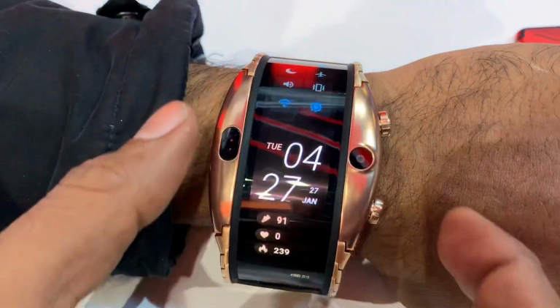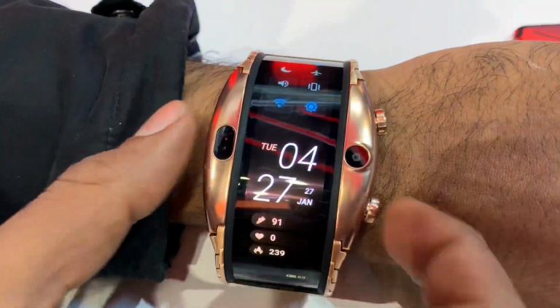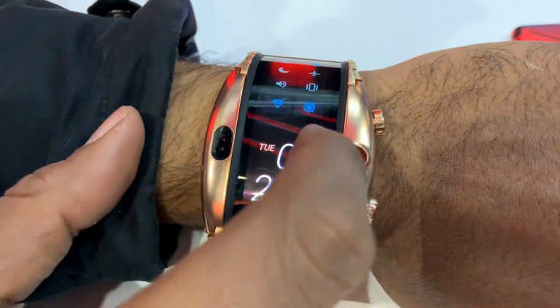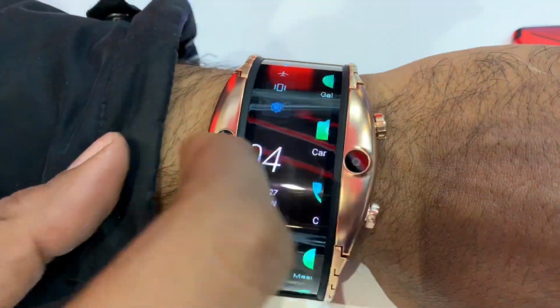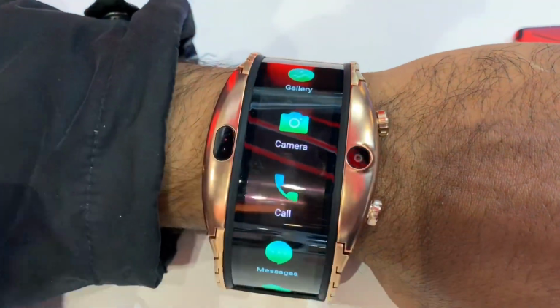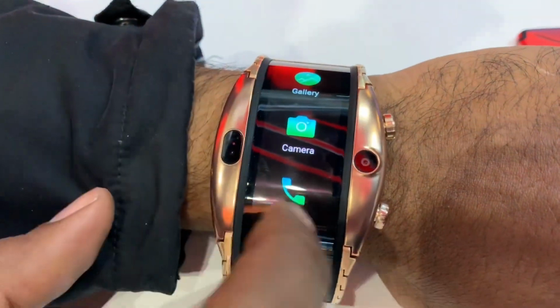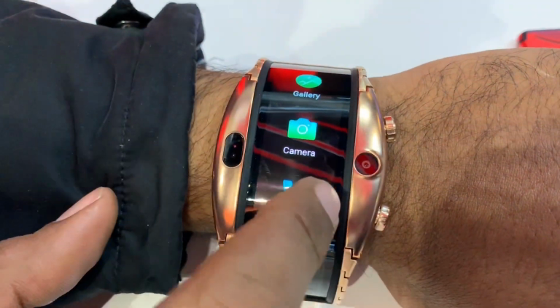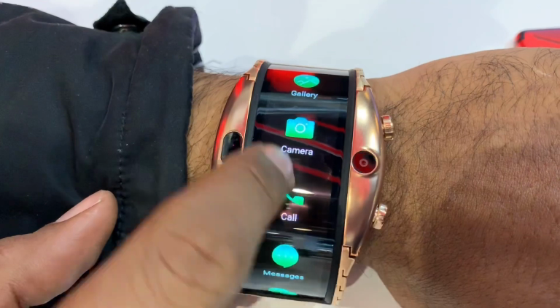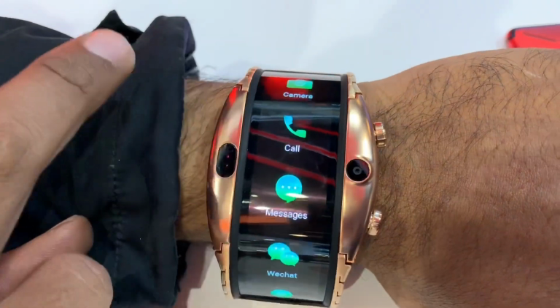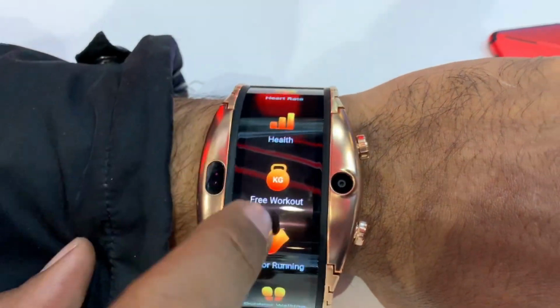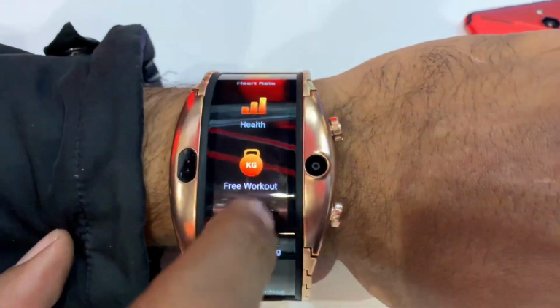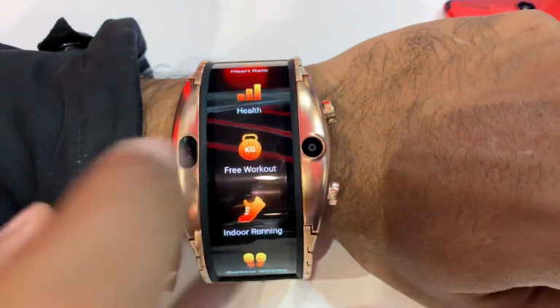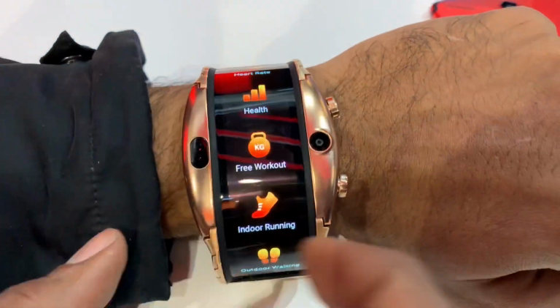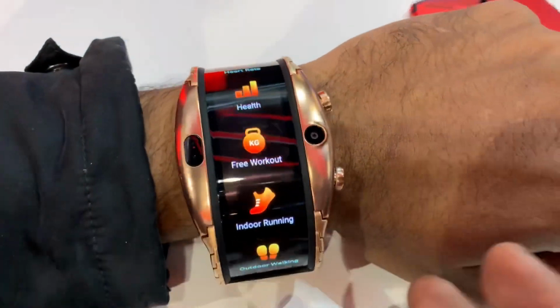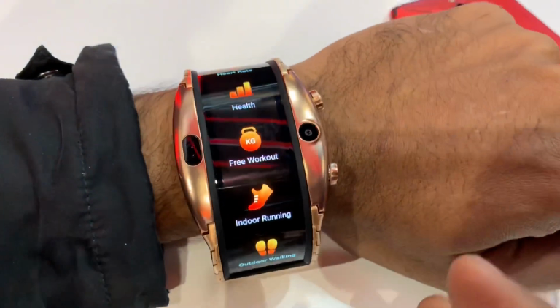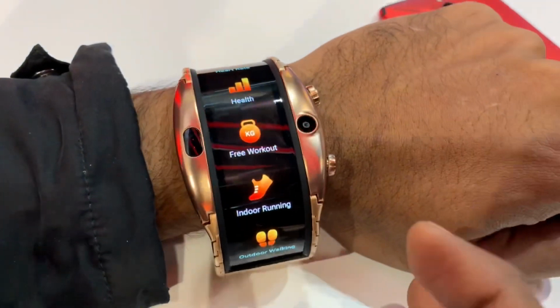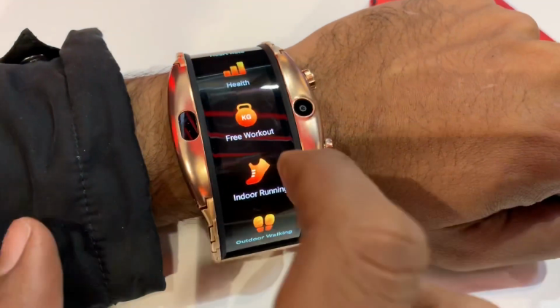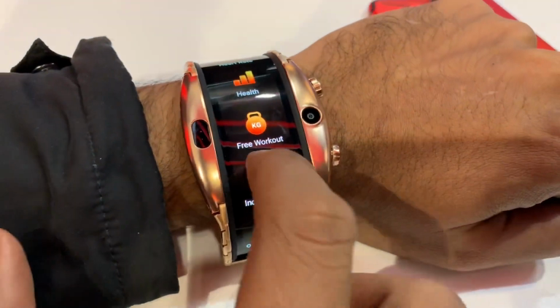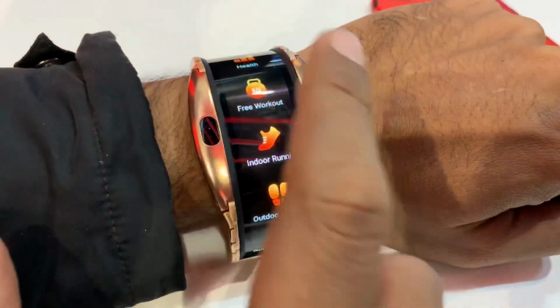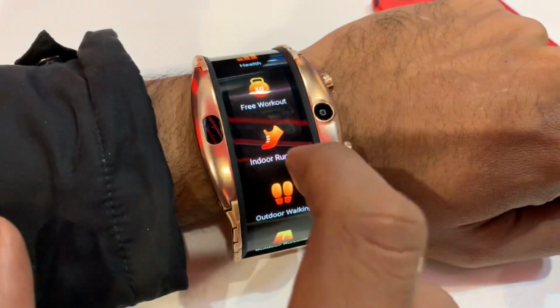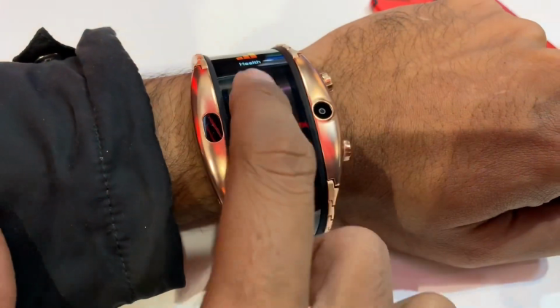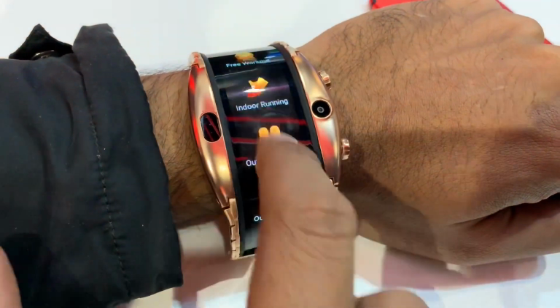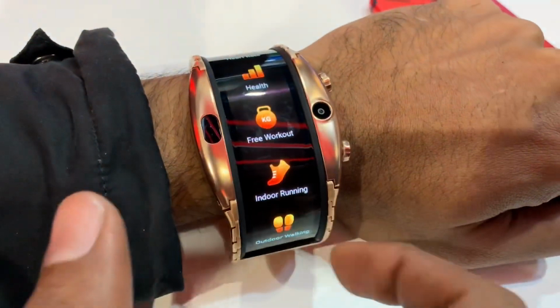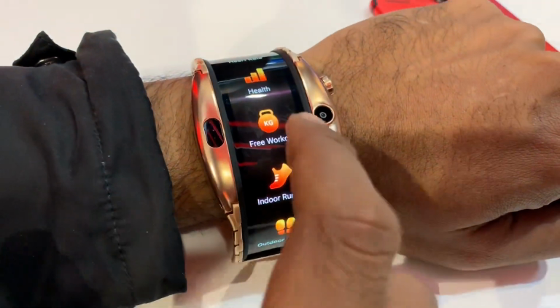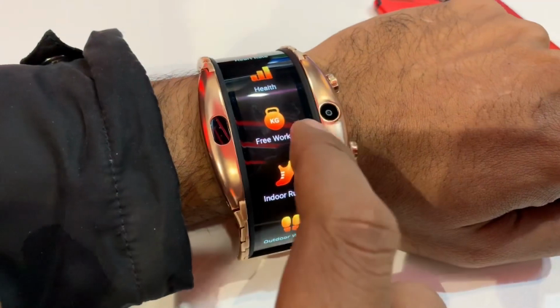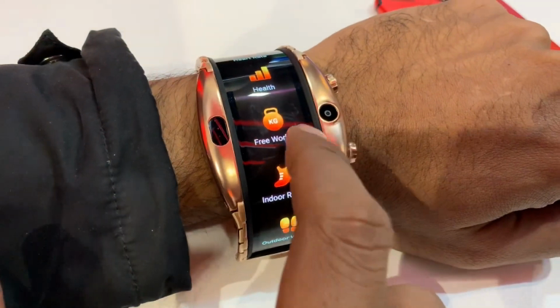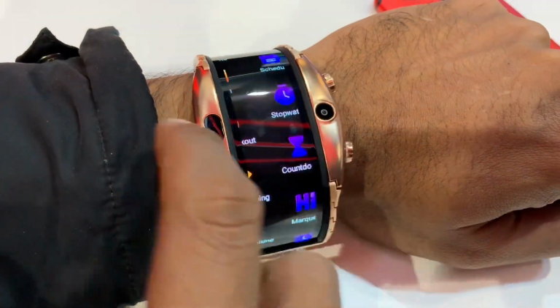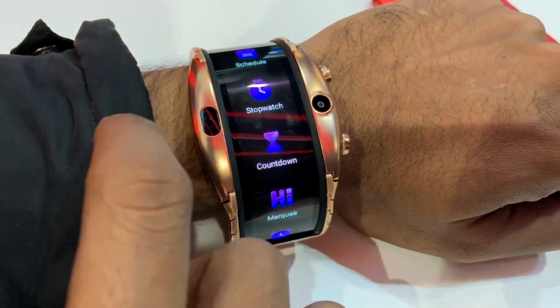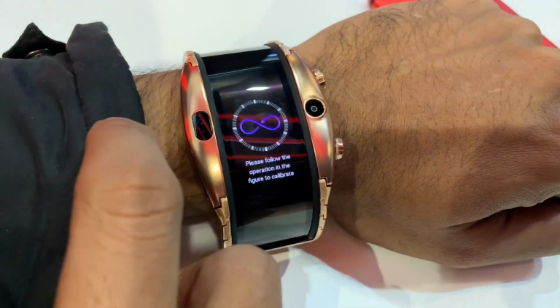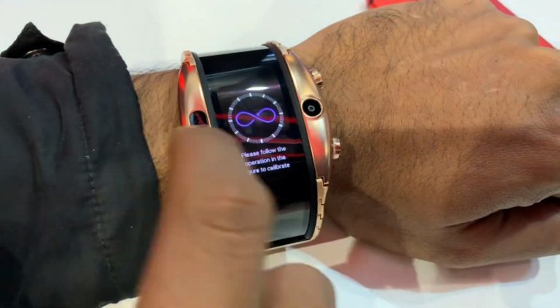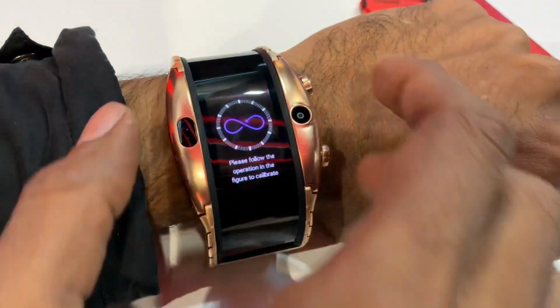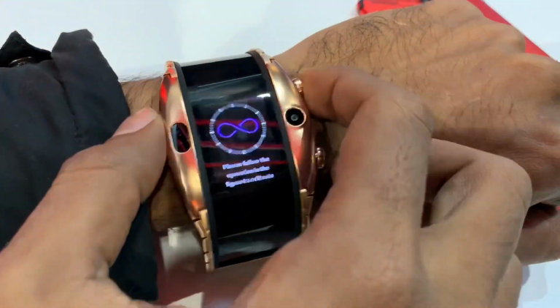This is the concept — full screen is used. Smart features. Smart watch. Wearable devices.